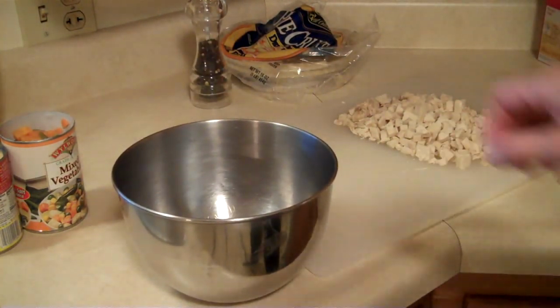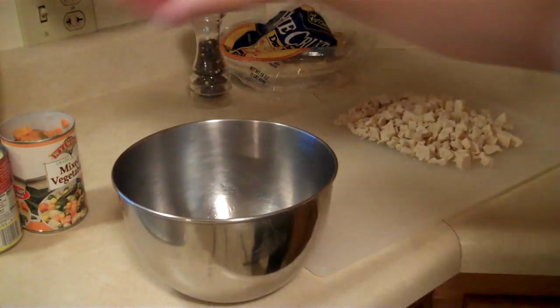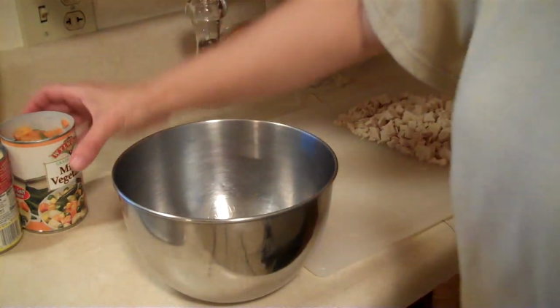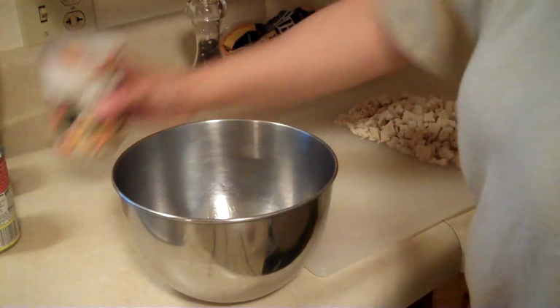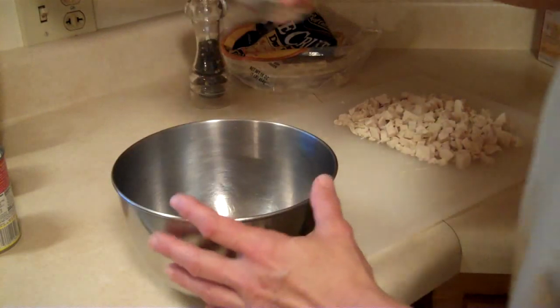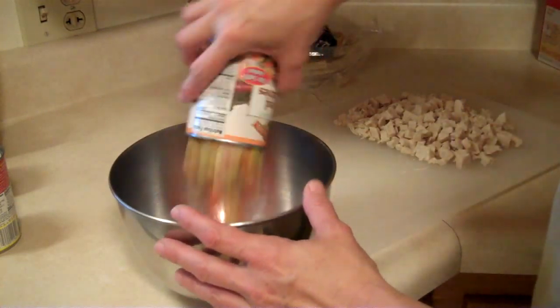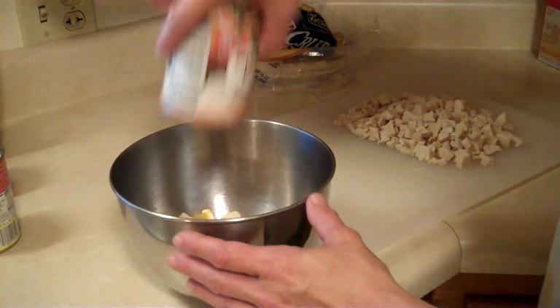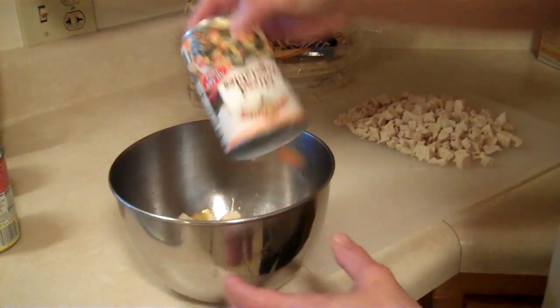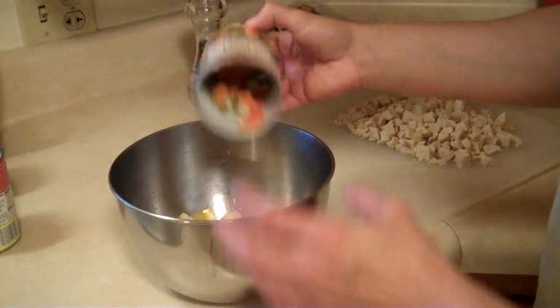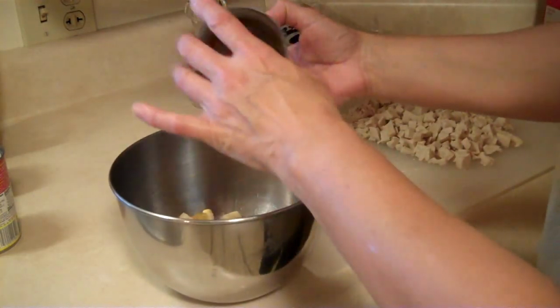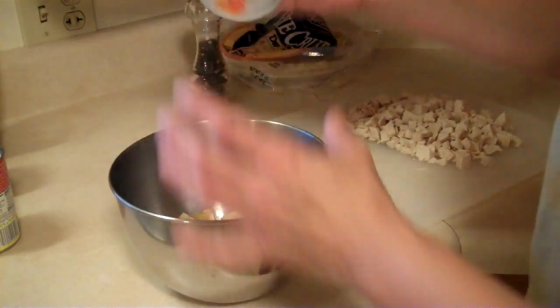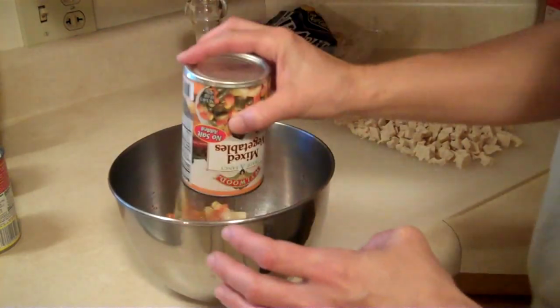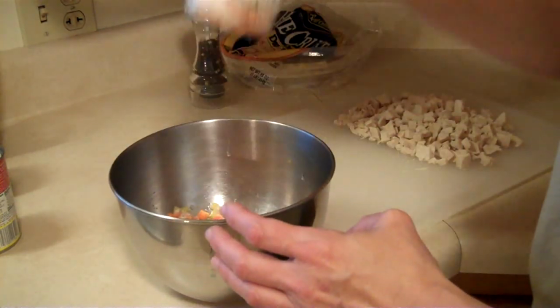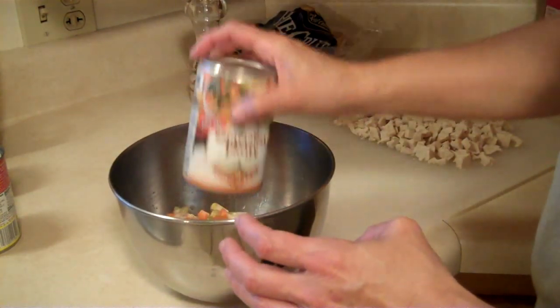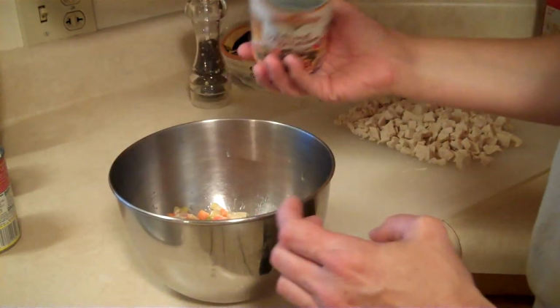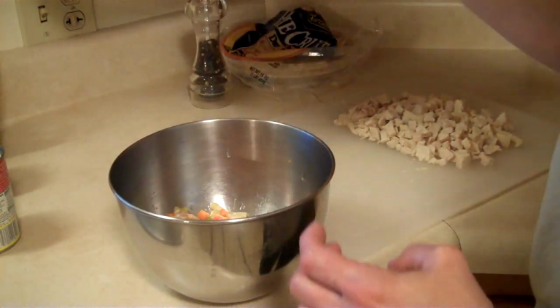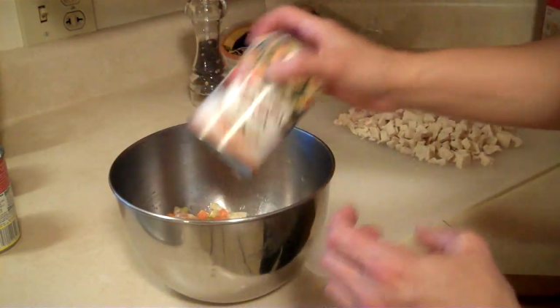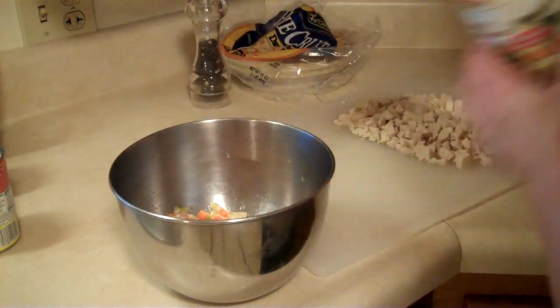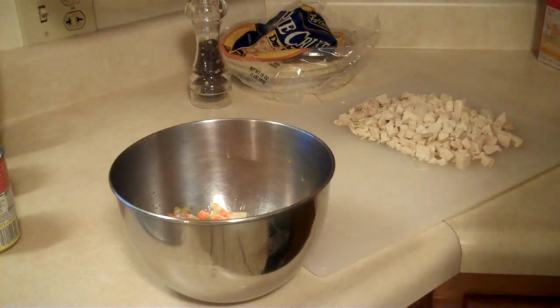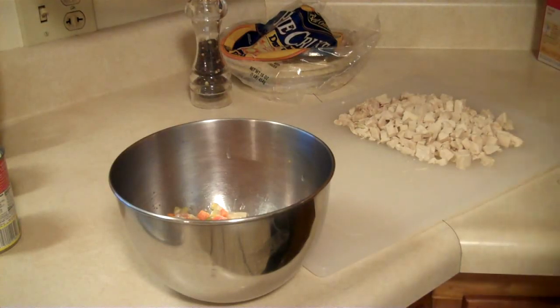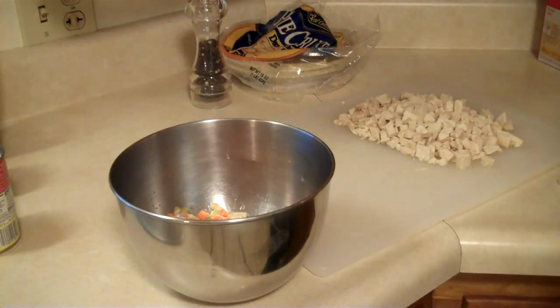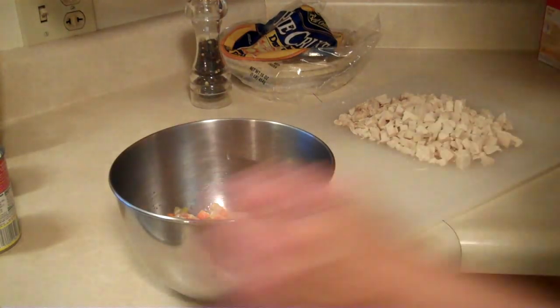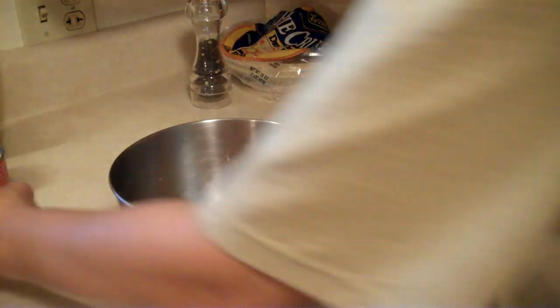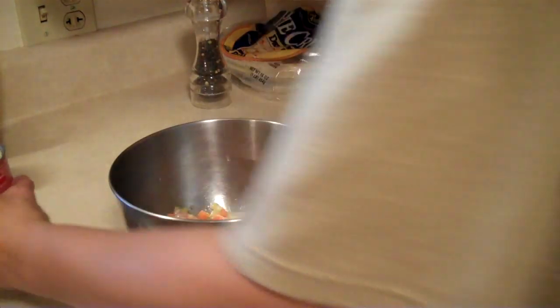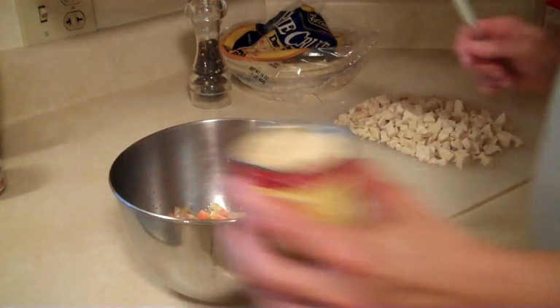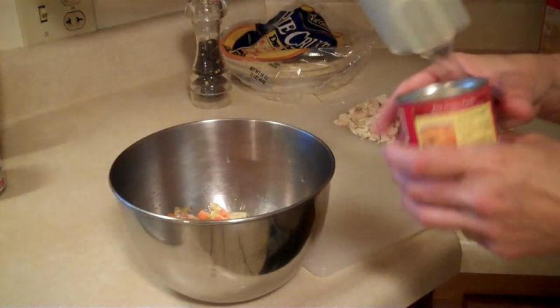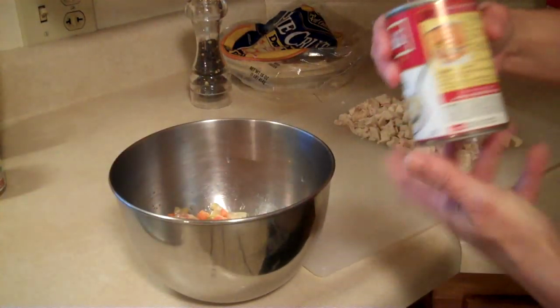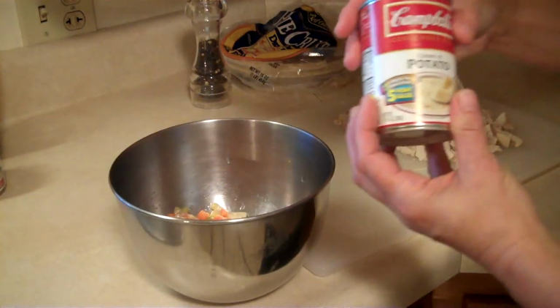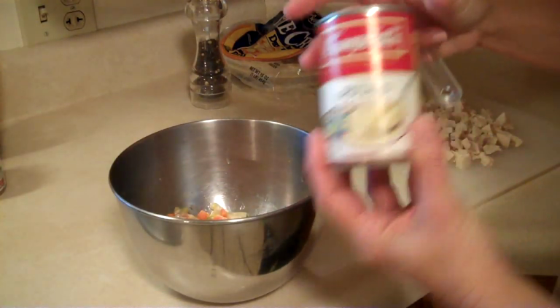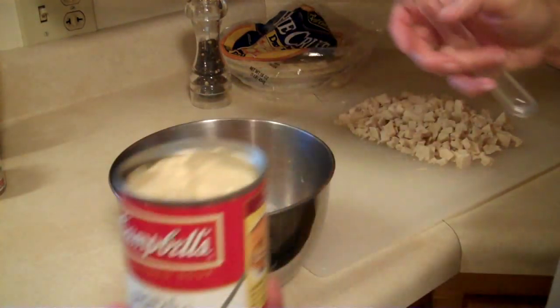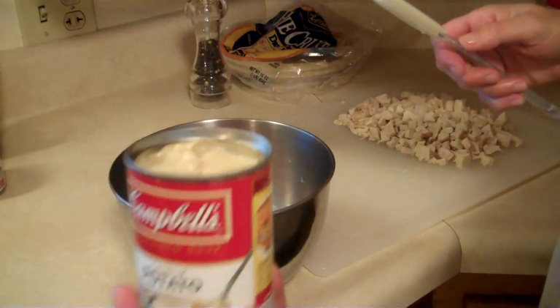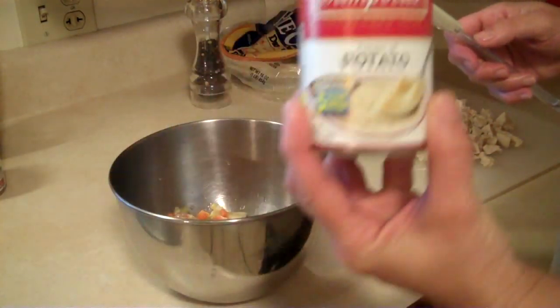So let's get started. Vegetables. Now I tell you, this is real tough folks, so I hope you're writing all this down. It's a real complicated recipe. Cream of potato soup.